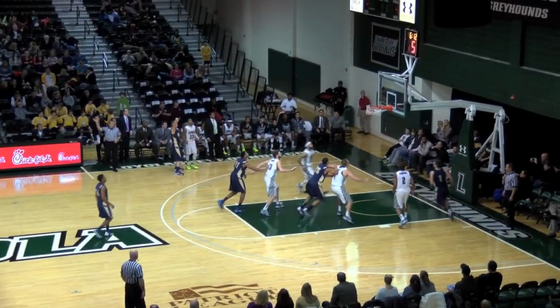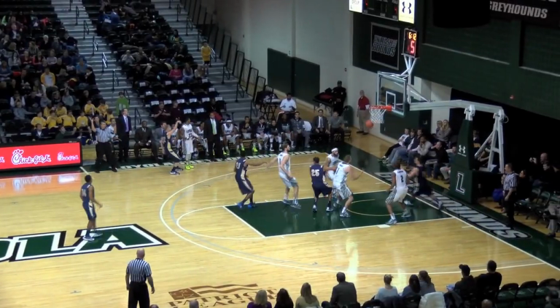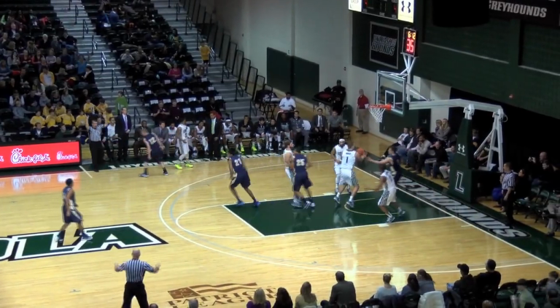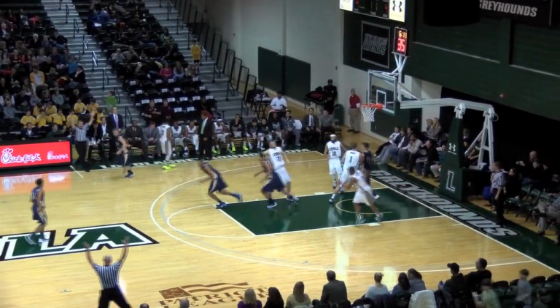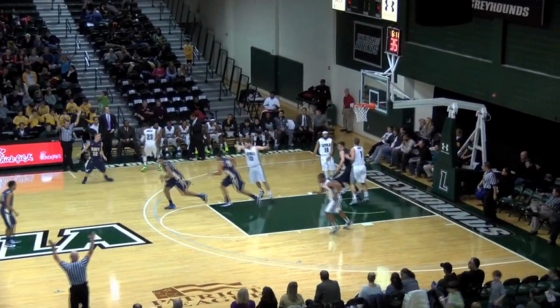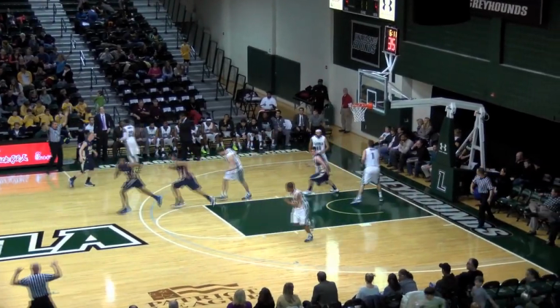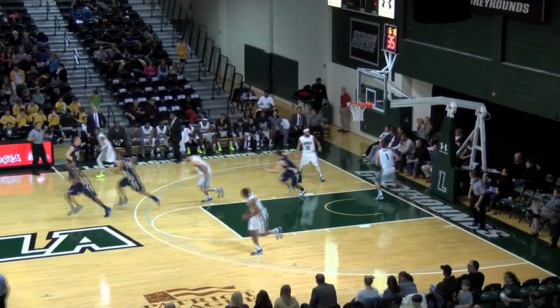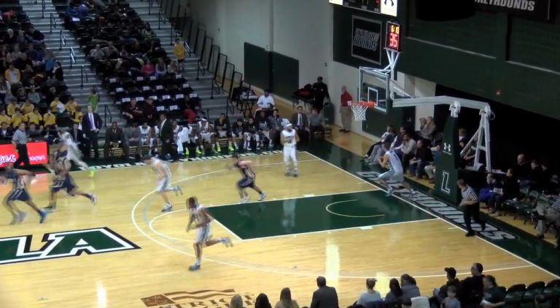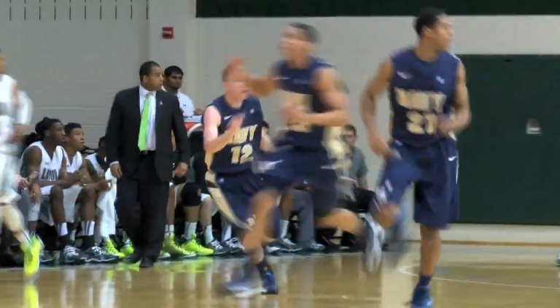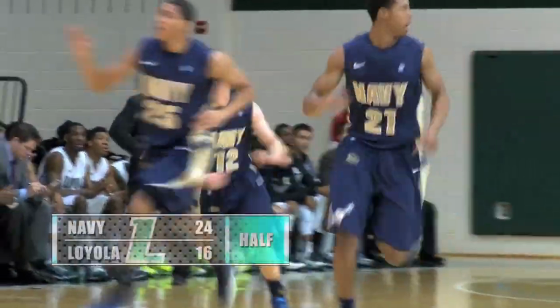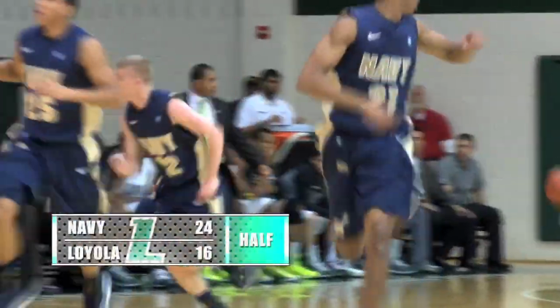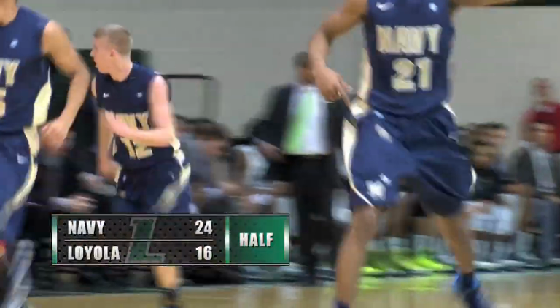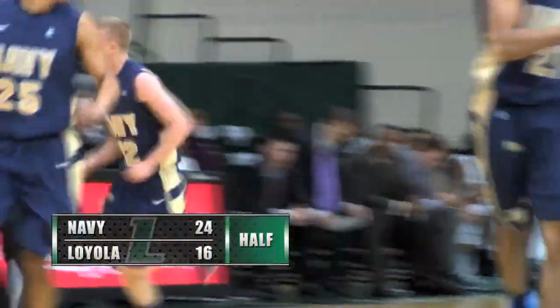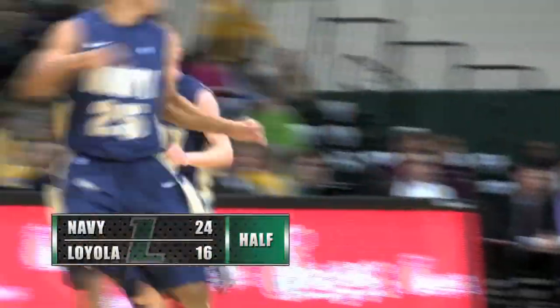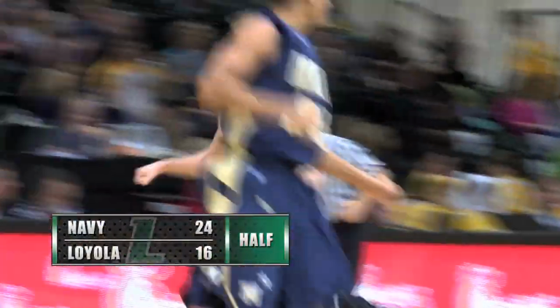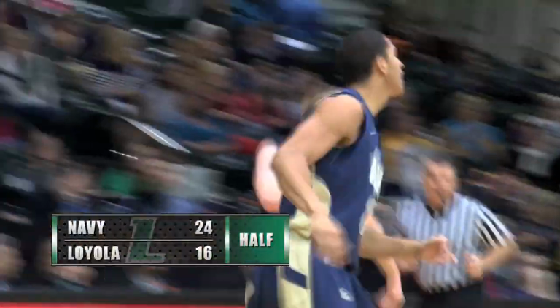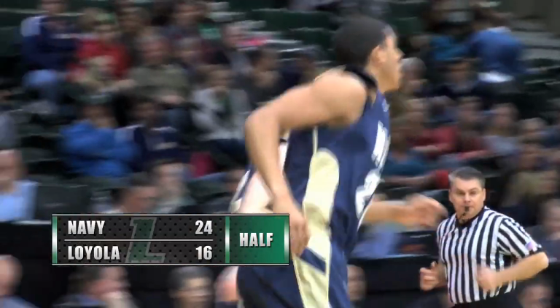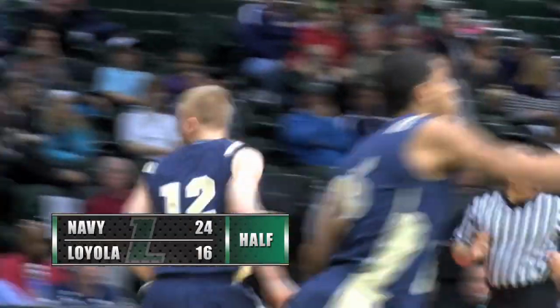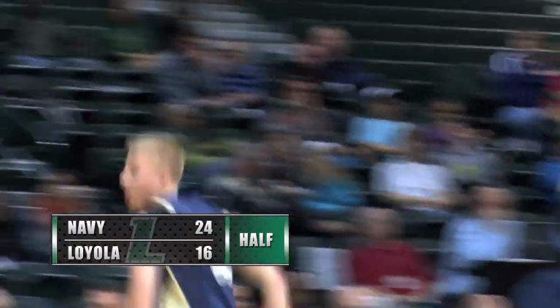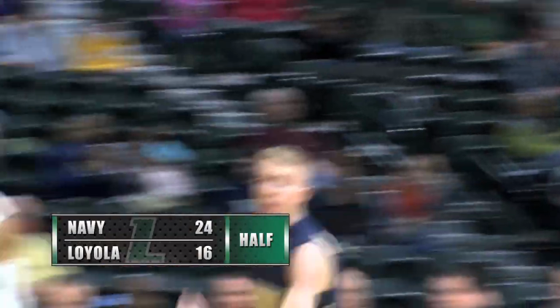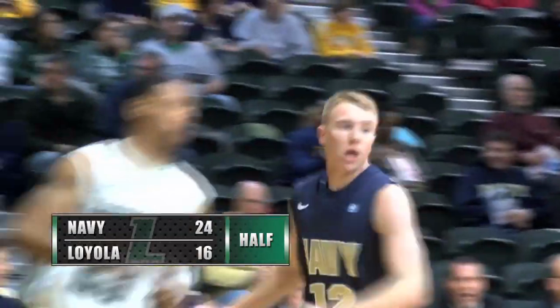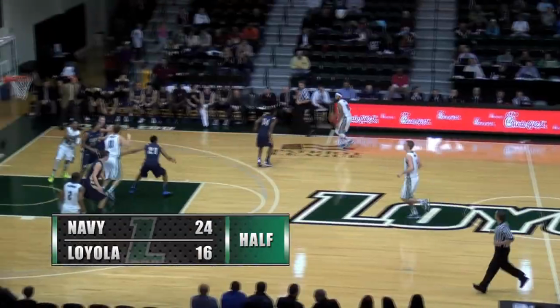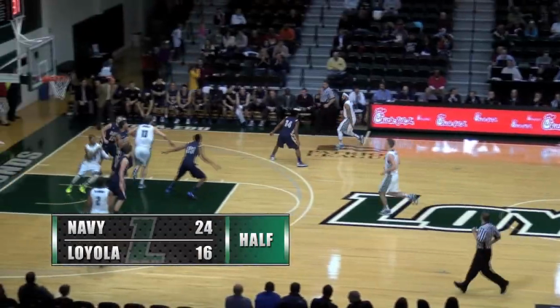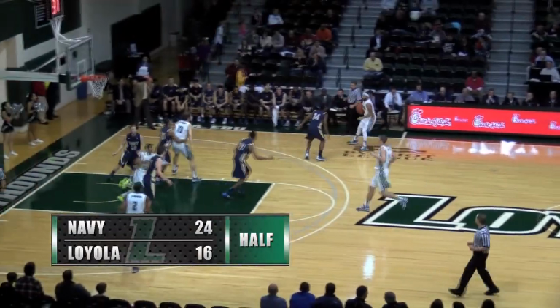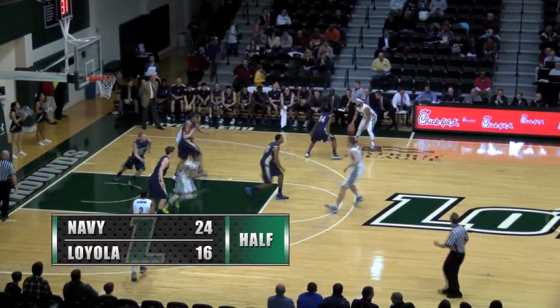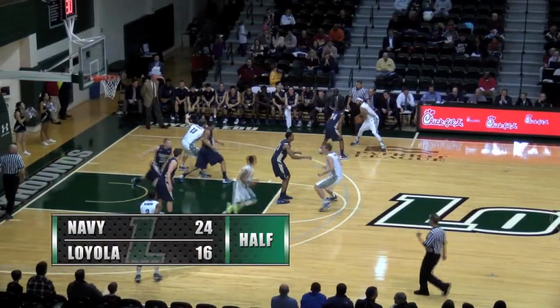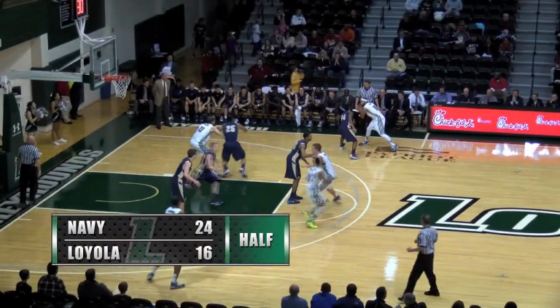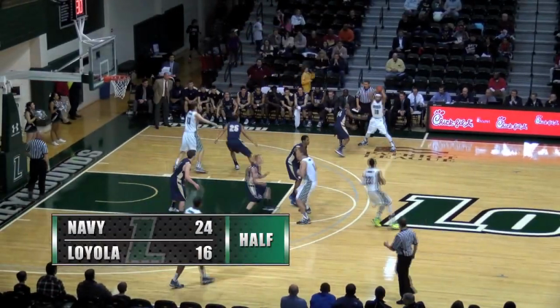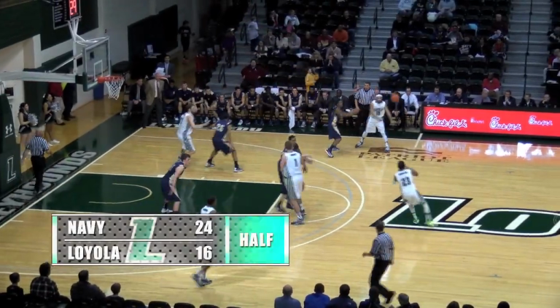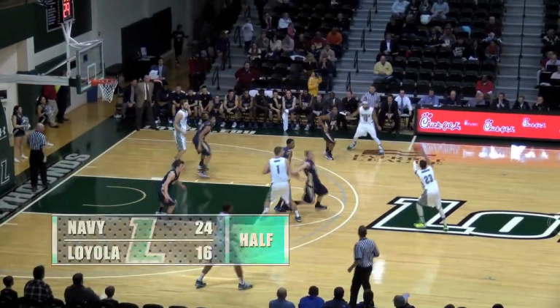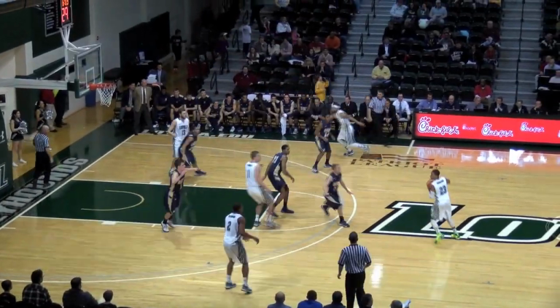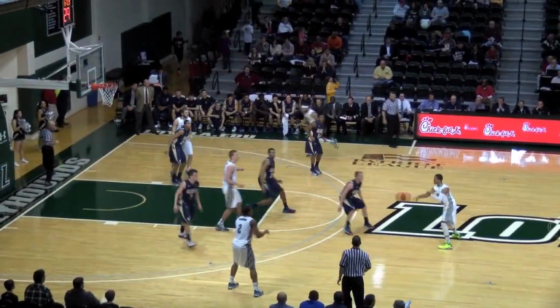Fong with the rainbow over Hubbard. My goodness — Tyler did everything he could there, got a hand in his face. What a rainbow shot there by Fong.